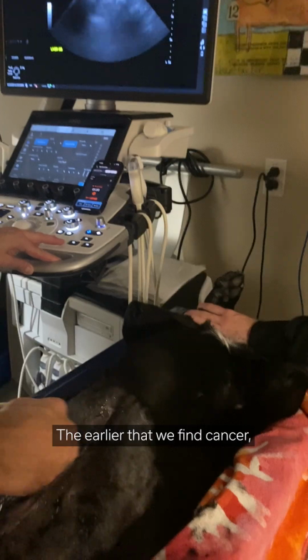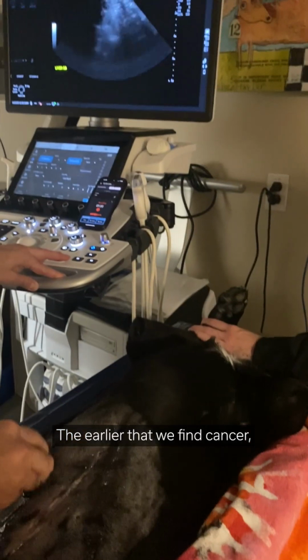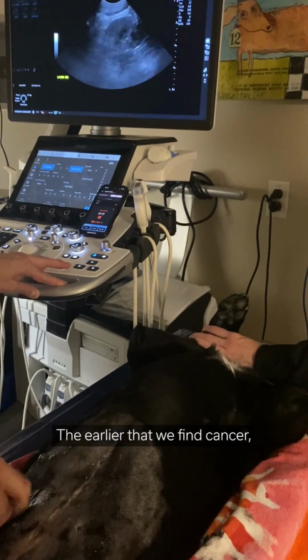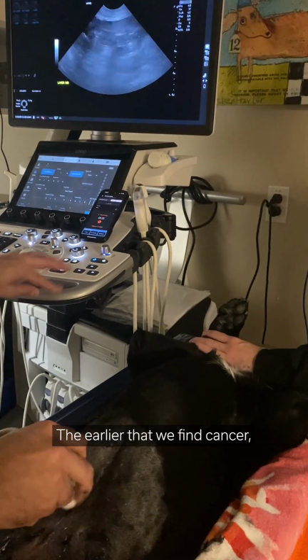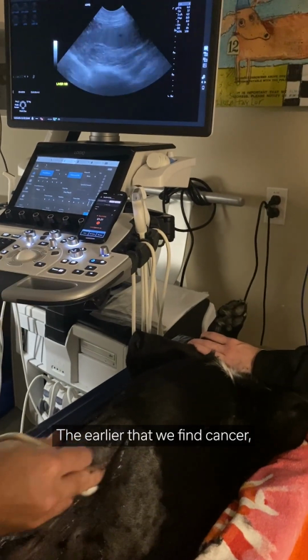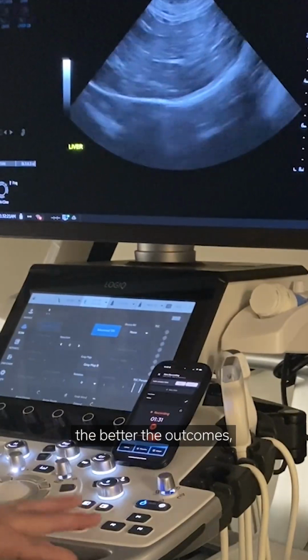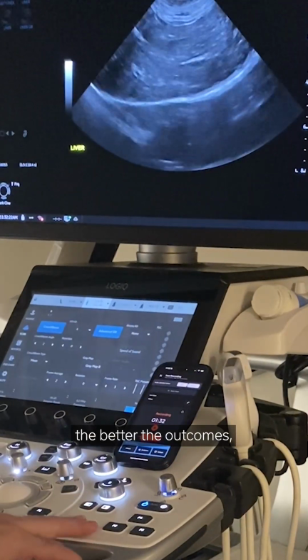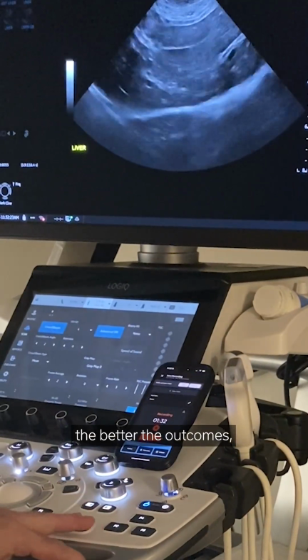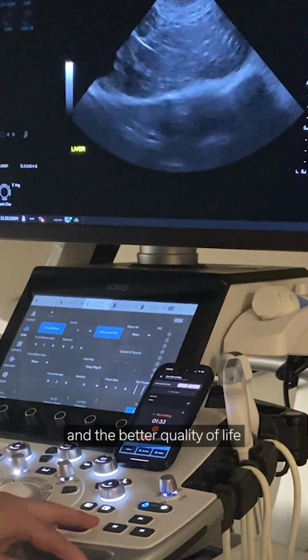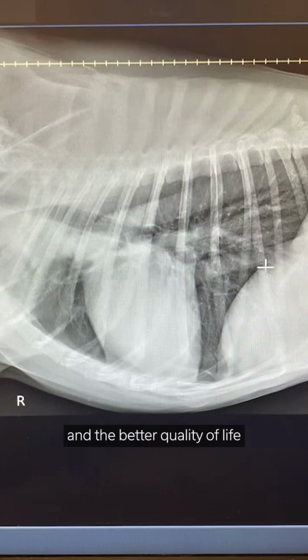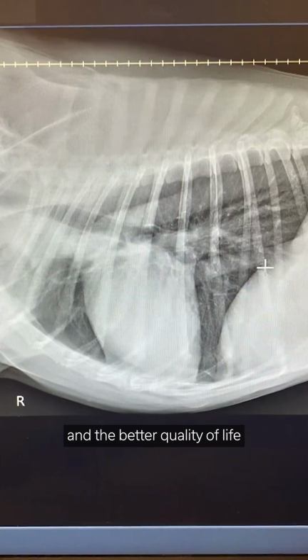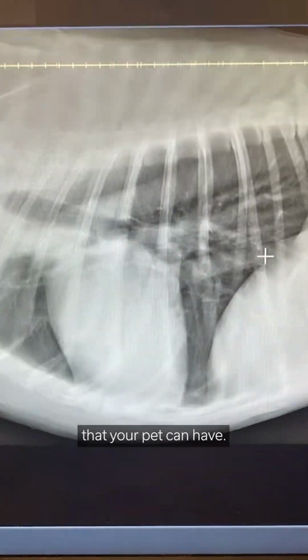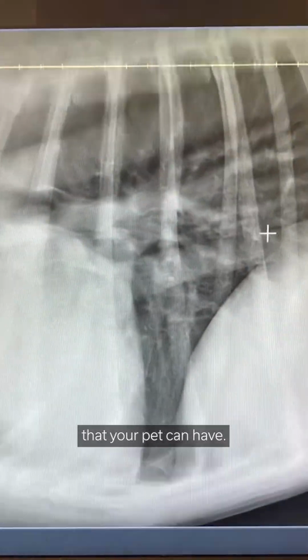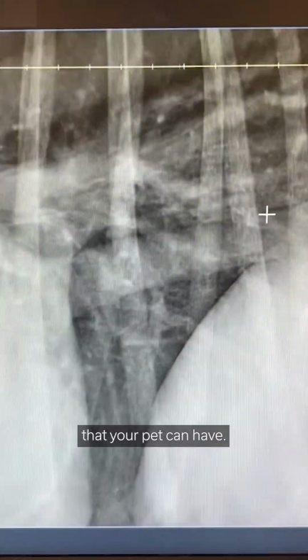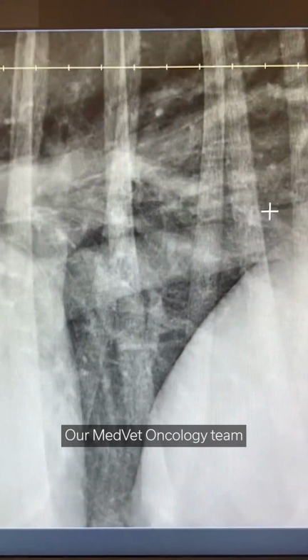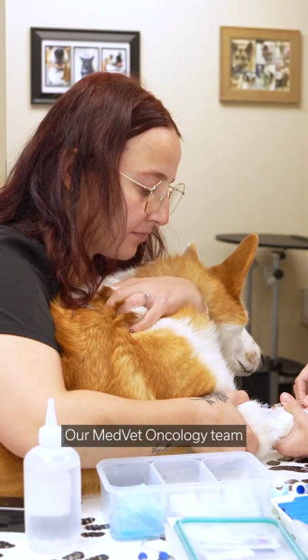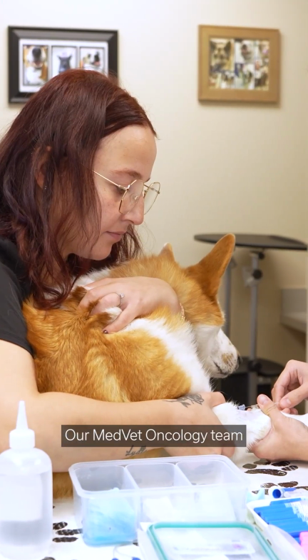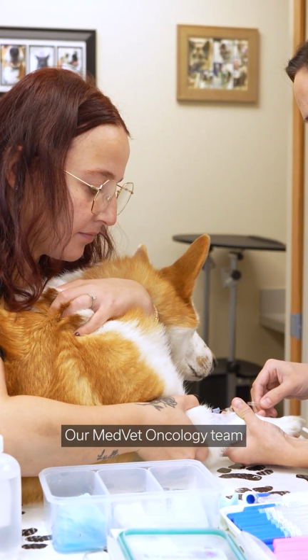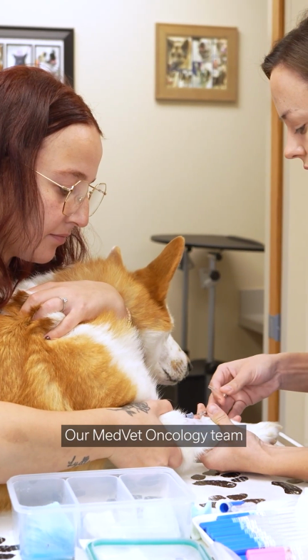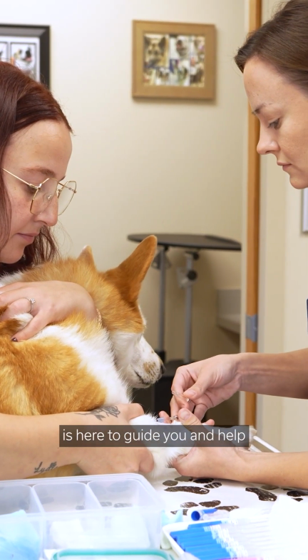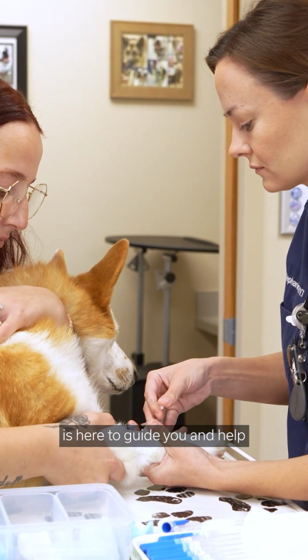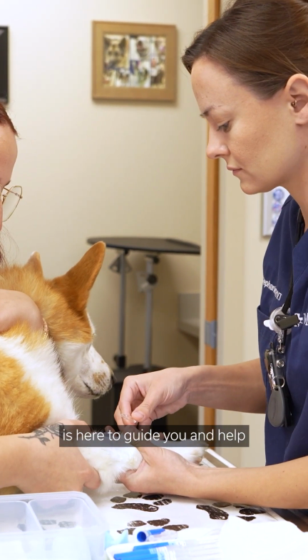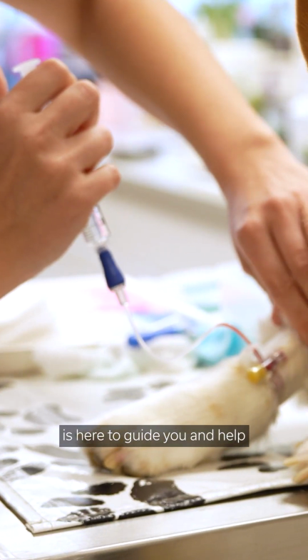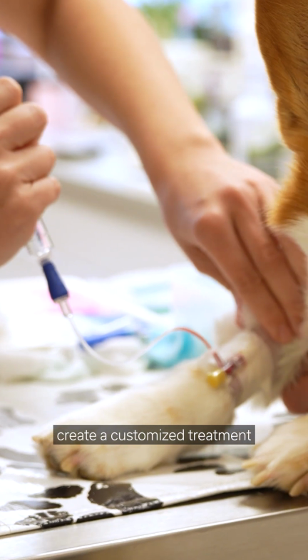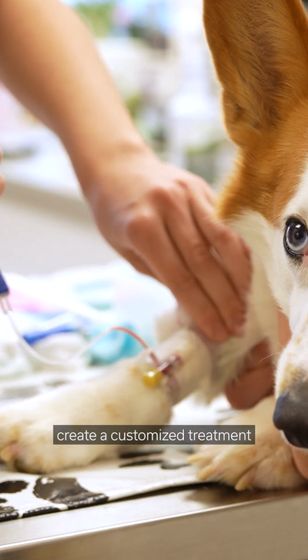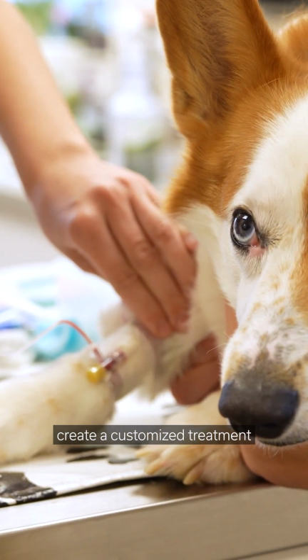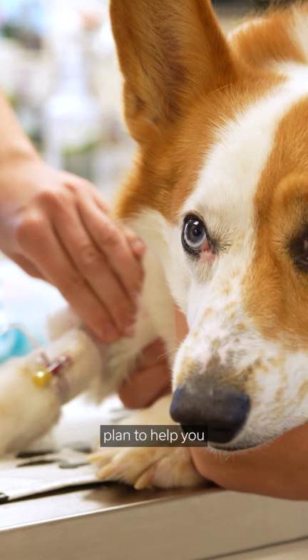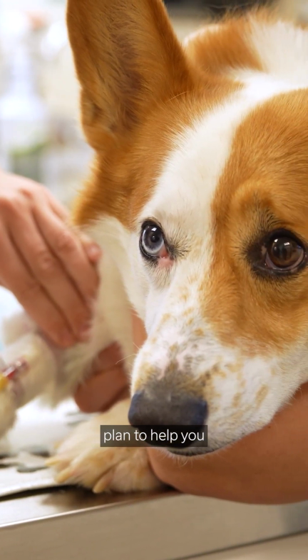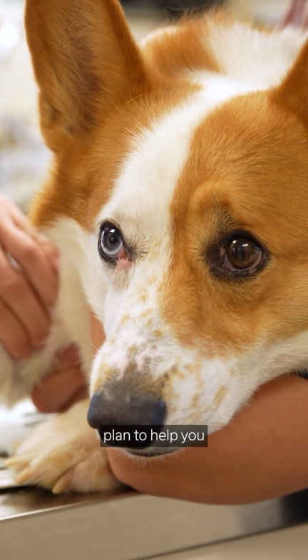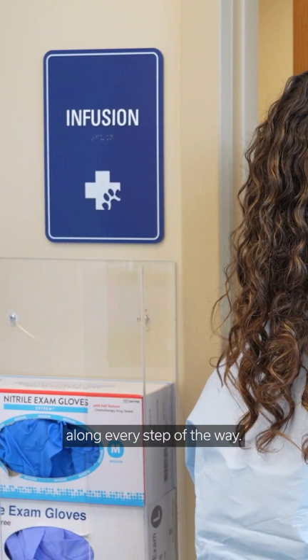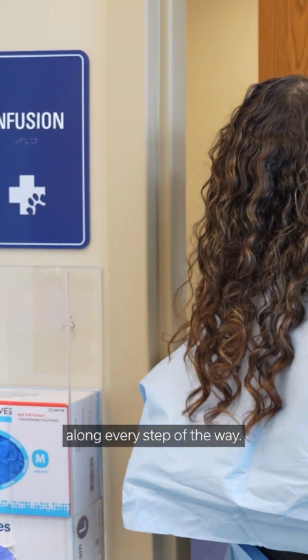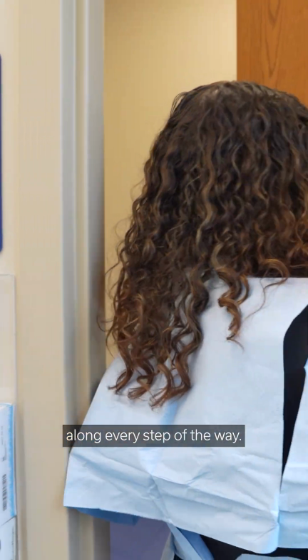The earlier that we find cancer, the better the outcomes and the better quality of life that your pet can have. Our MedVet Oncology team is here to guide you and help create a customized treatment plan to help you along every step of the way.